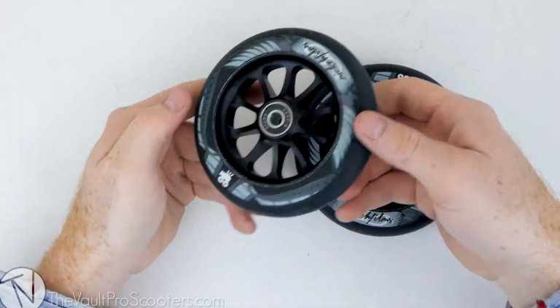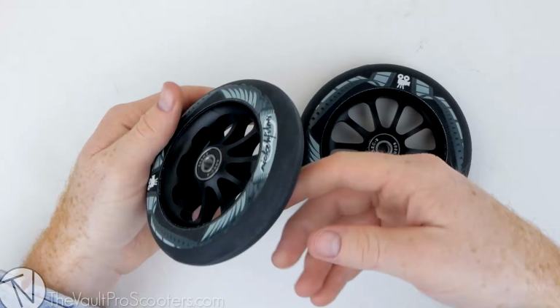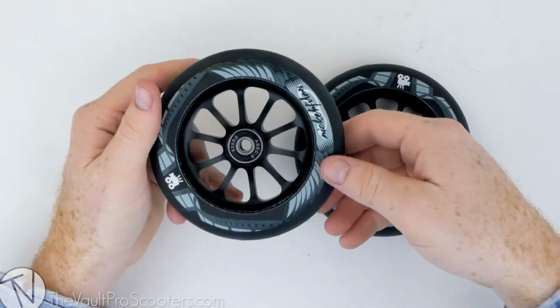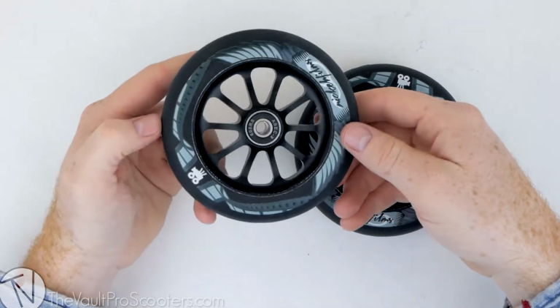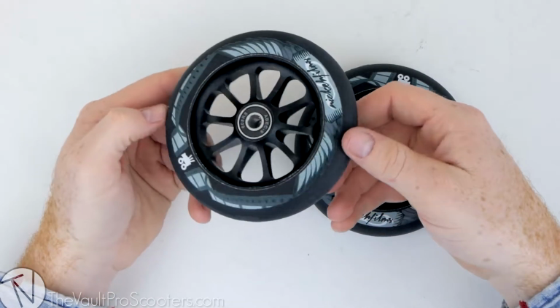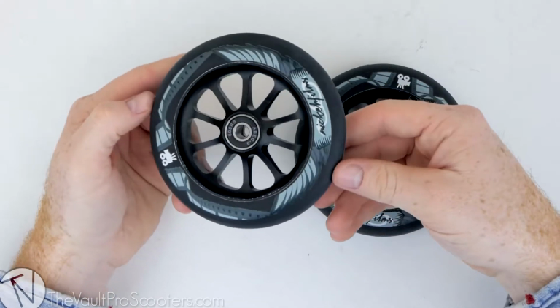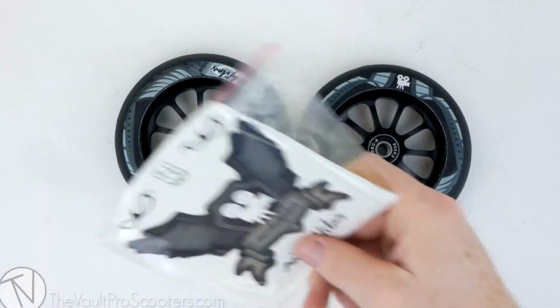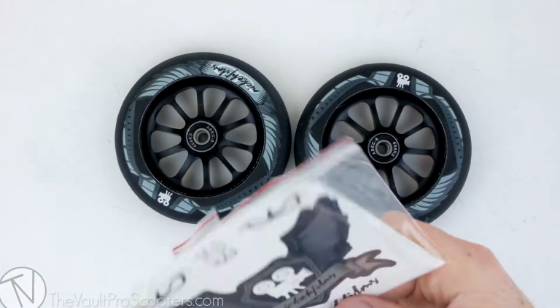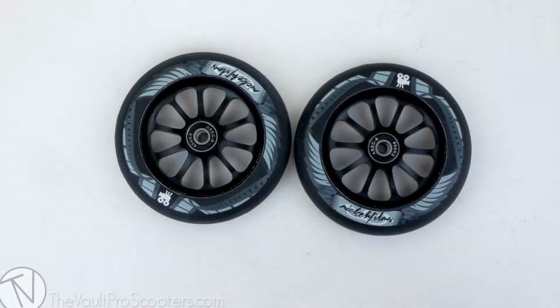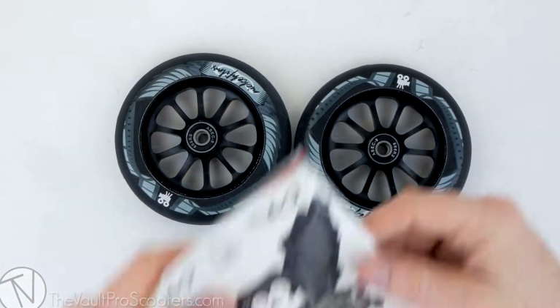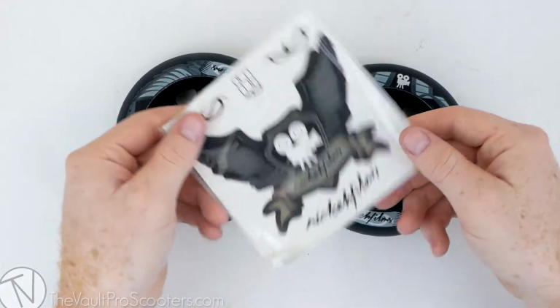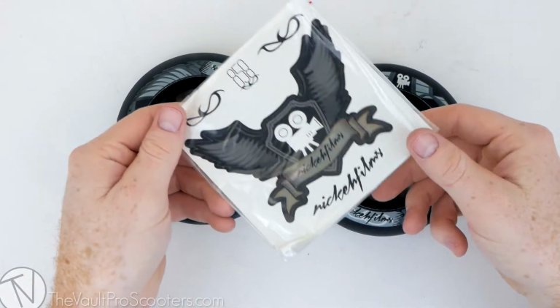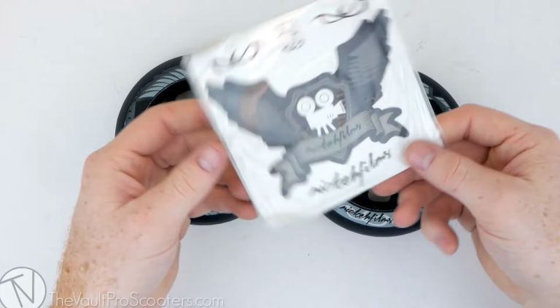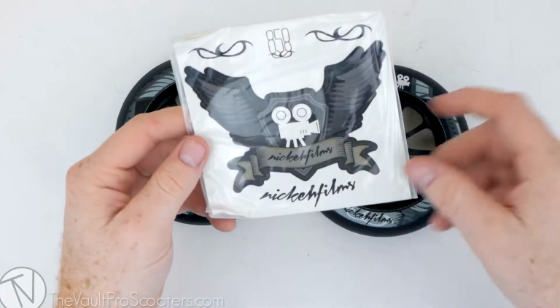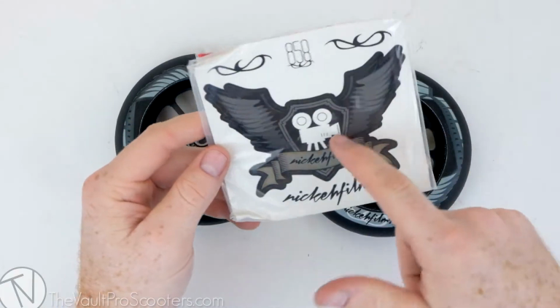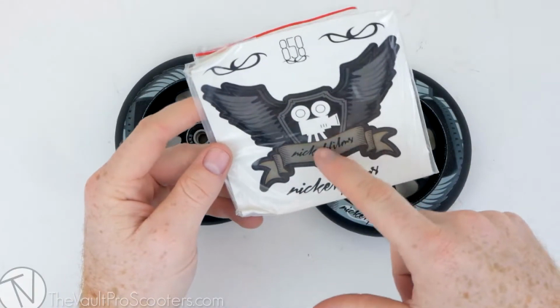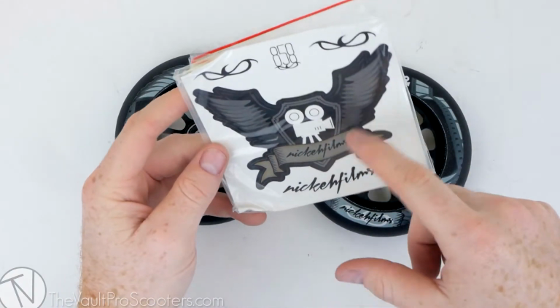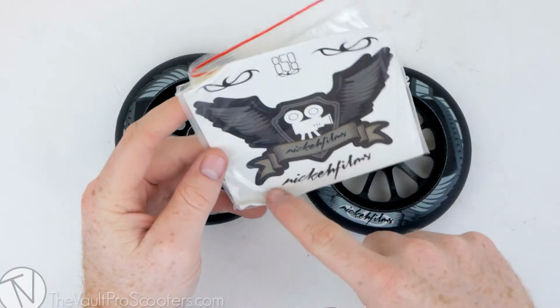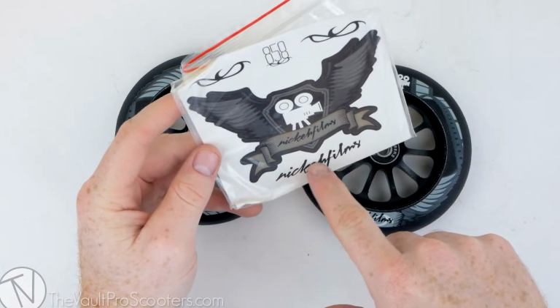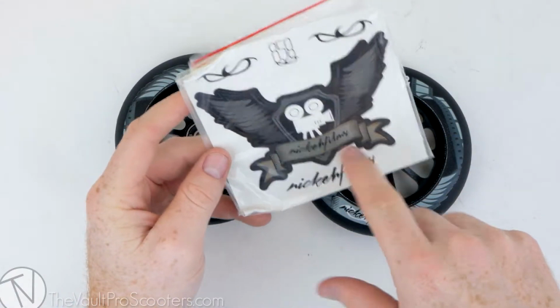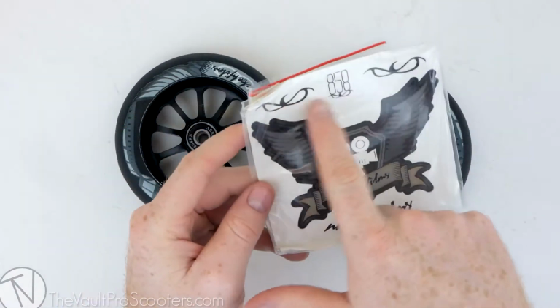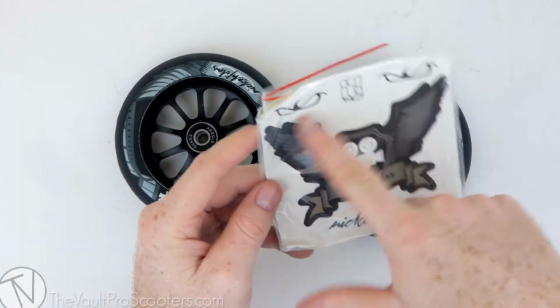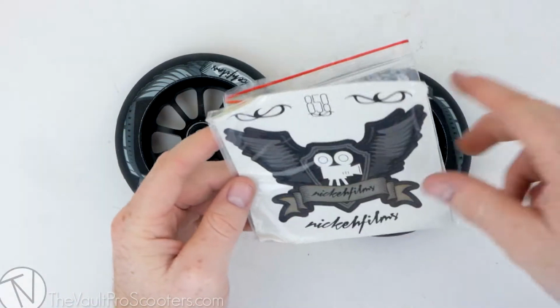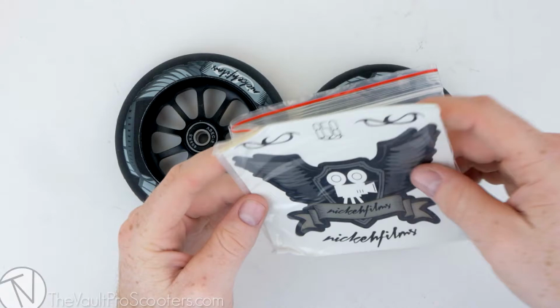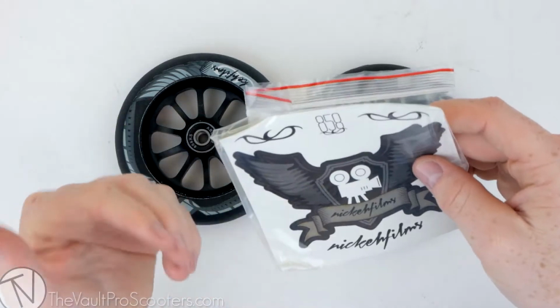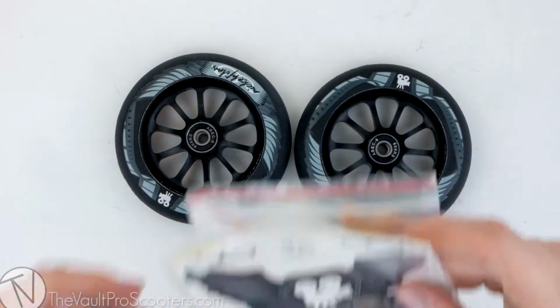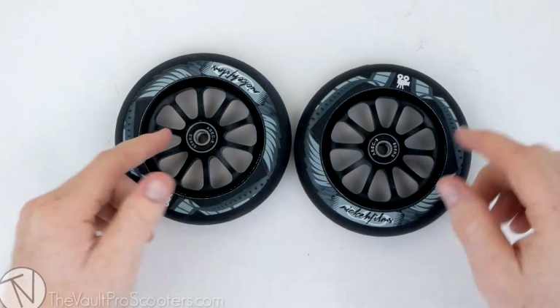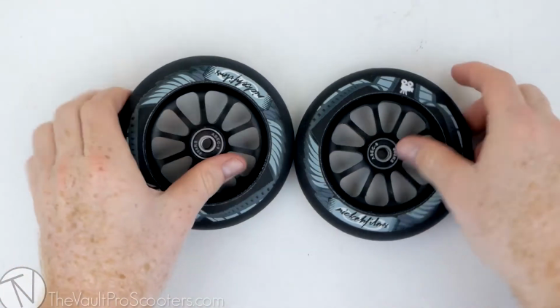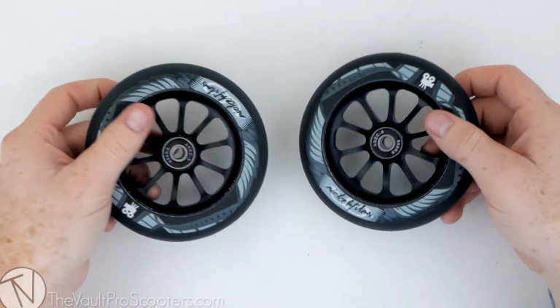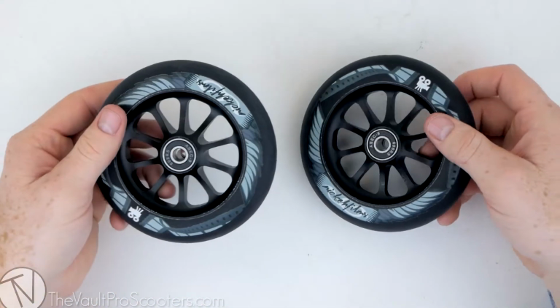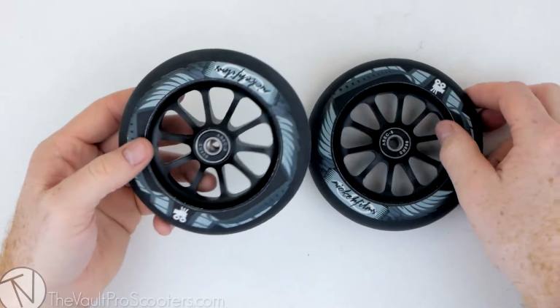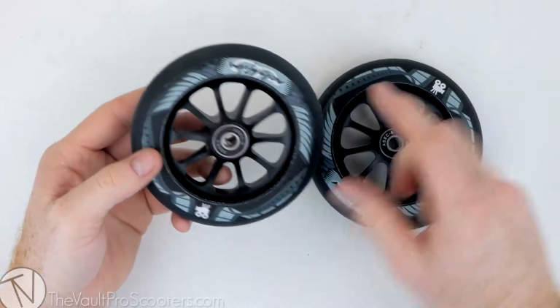These wheels have been tested by the whole Ride 858 team for quite some time, and they claim they're very durable. Along with these awesome wheels, you get a cool Nikah Films sticker pack — you've got his logo sticker, a Just Tech sticker, and a few 858 stickers. That's awesome.